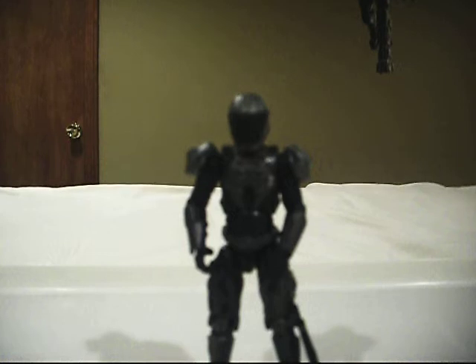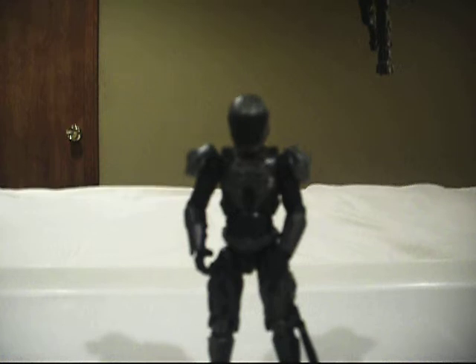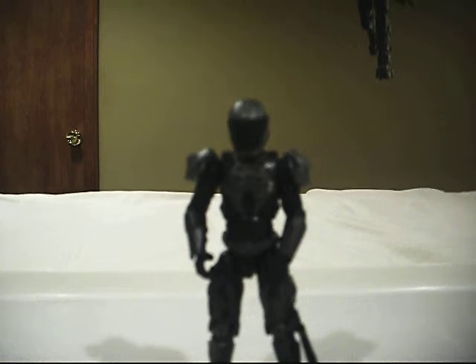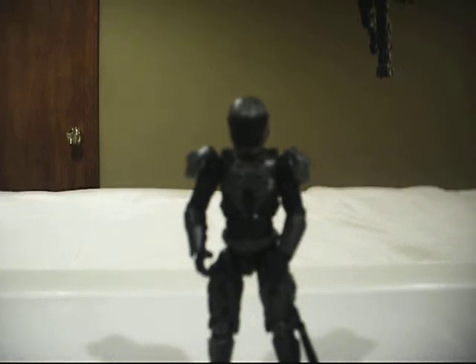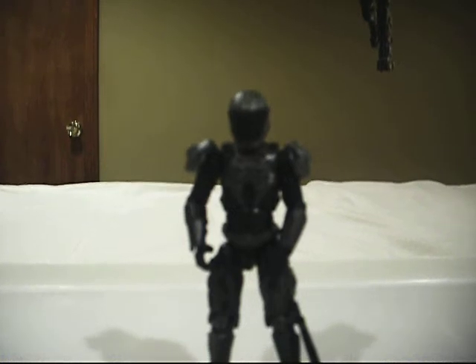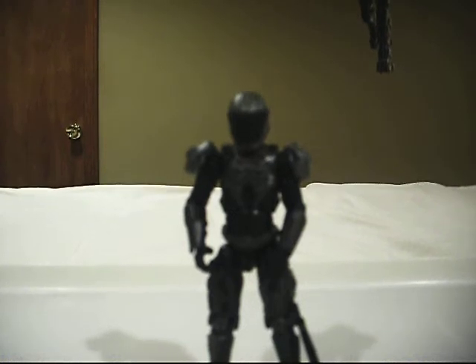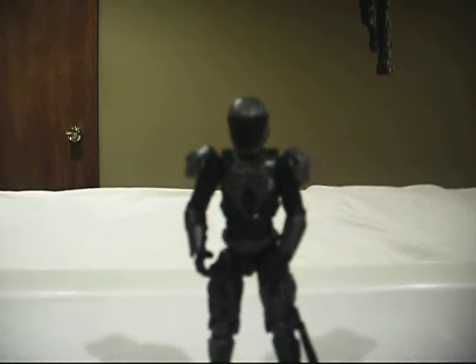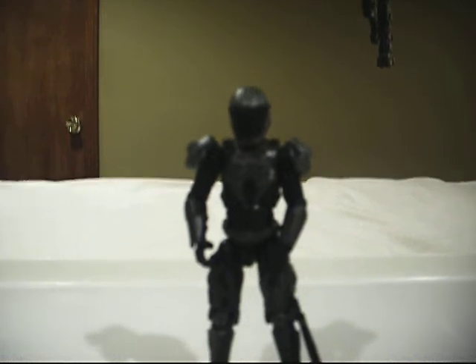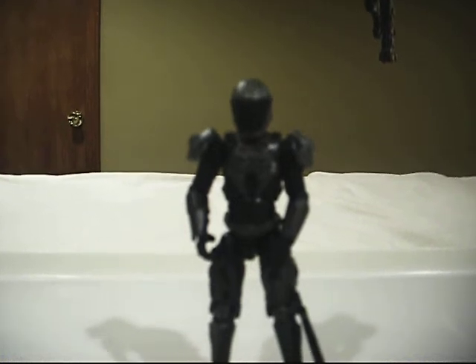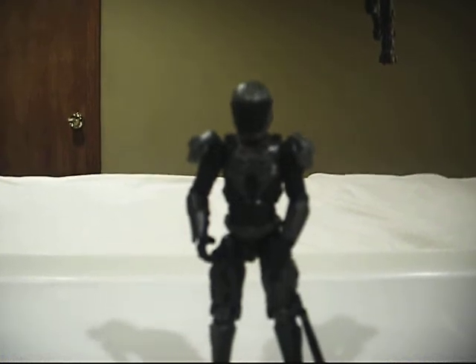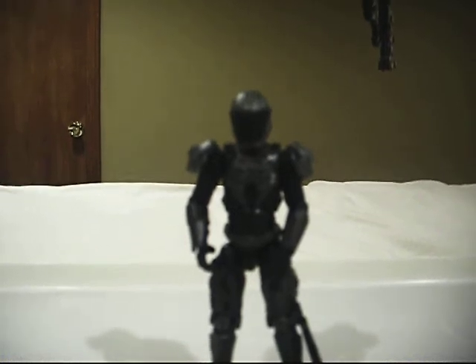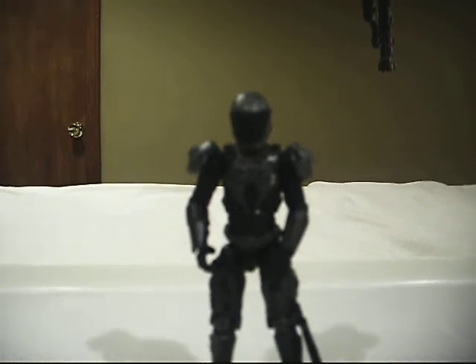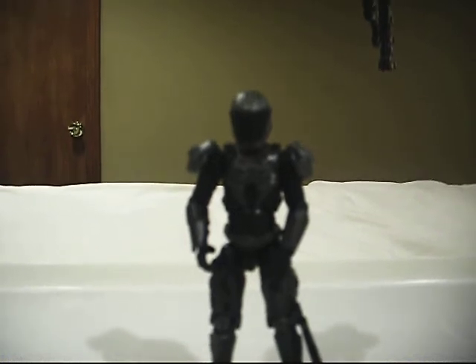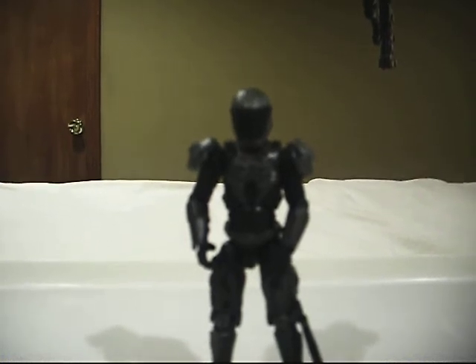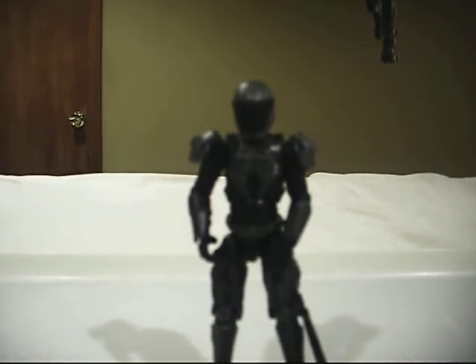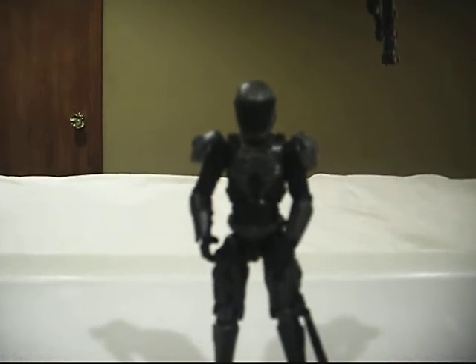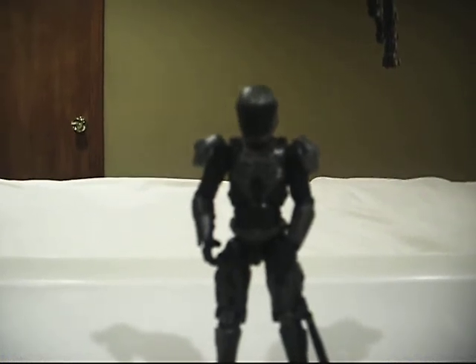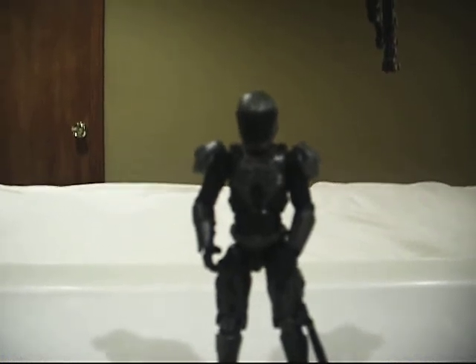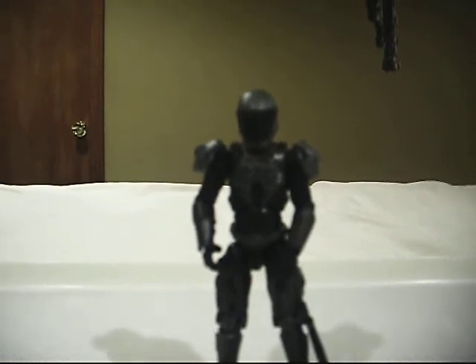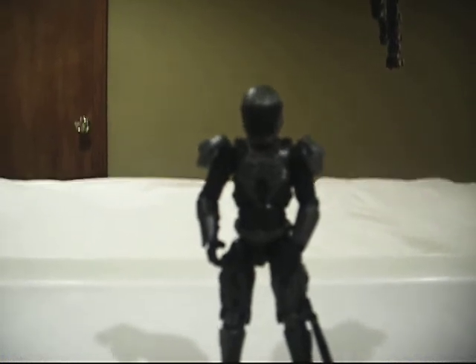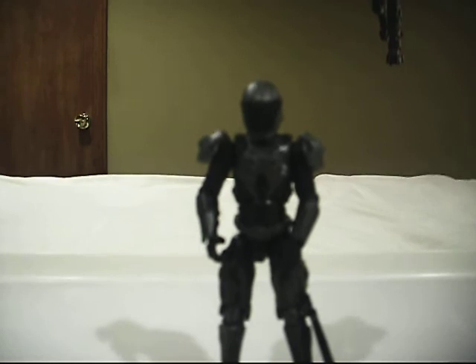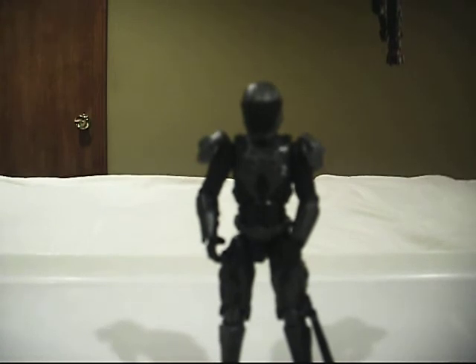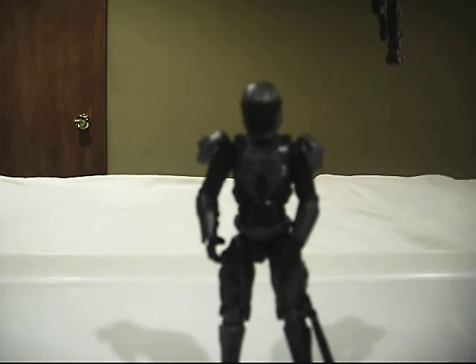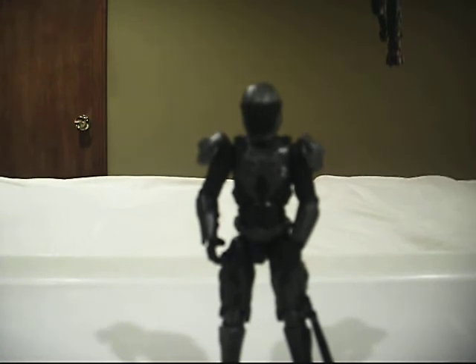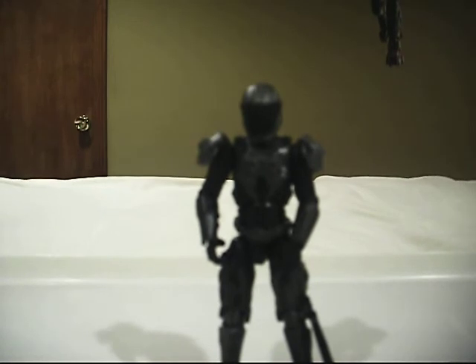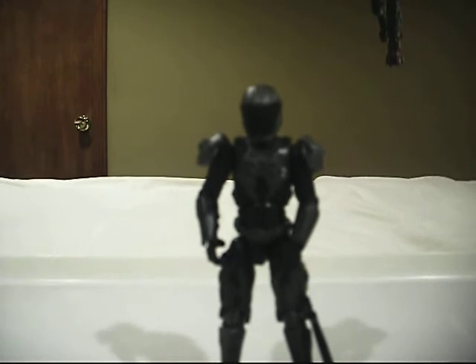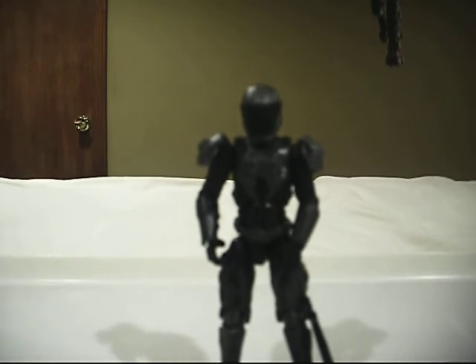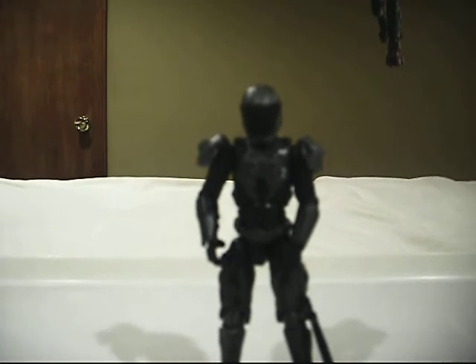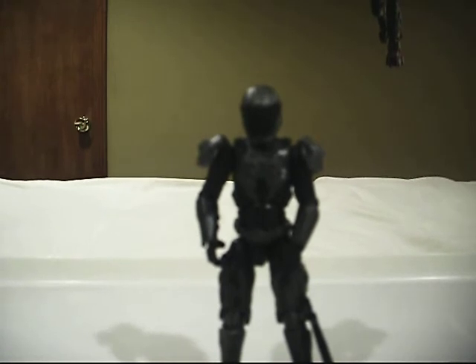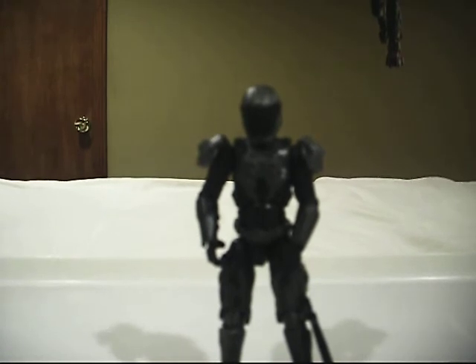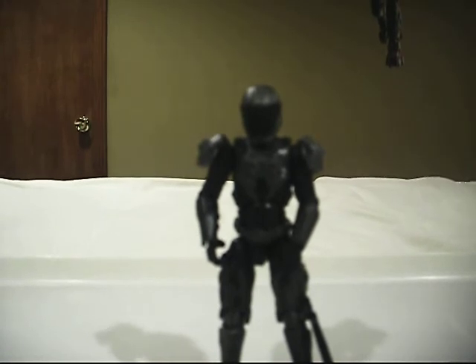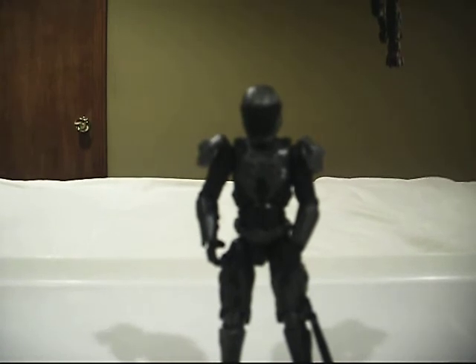Hey guys, this is Mr. Yojo 1 bringing you another video review. This time it's my Ballish Ripcord Reams Delta 6 Accelerator Suit.